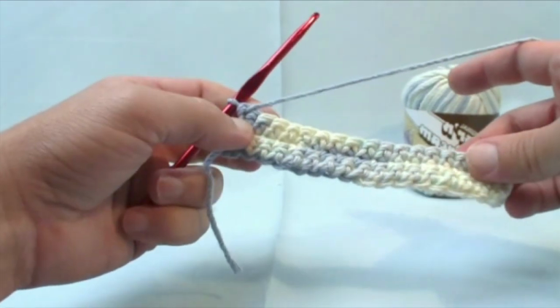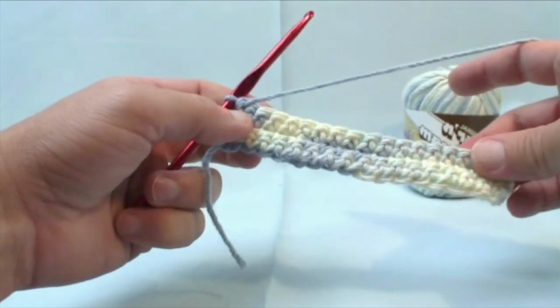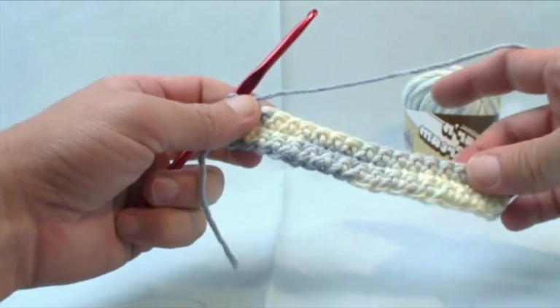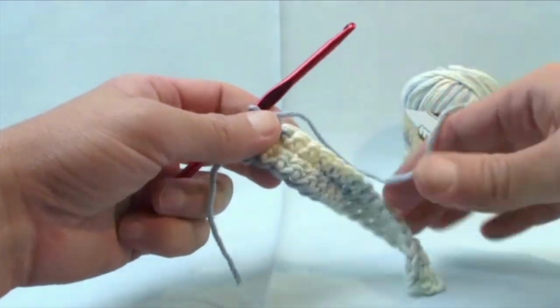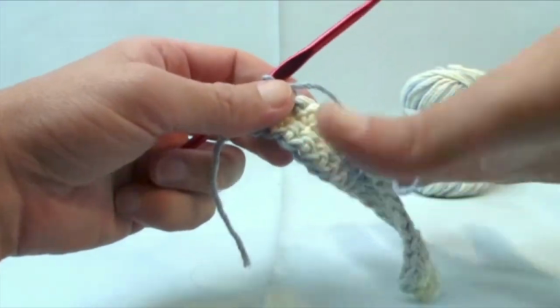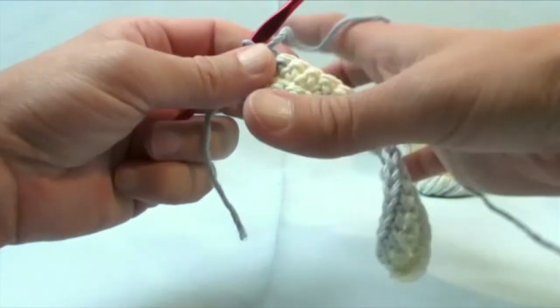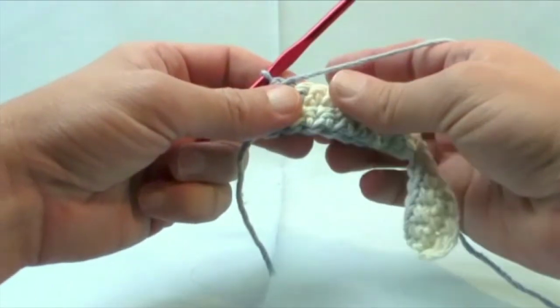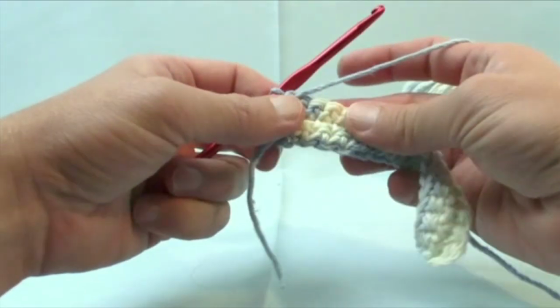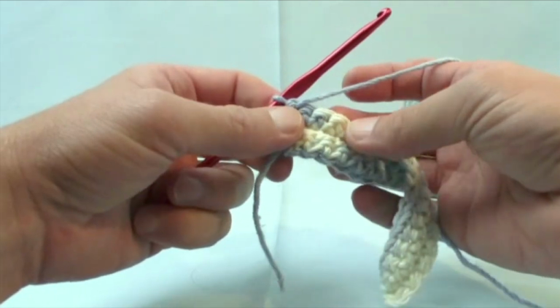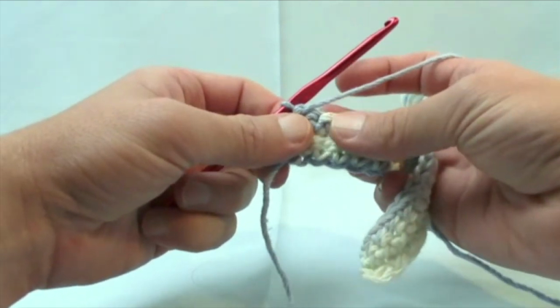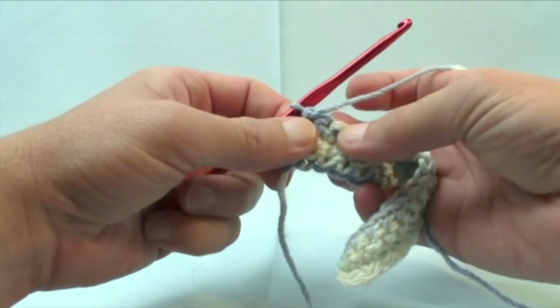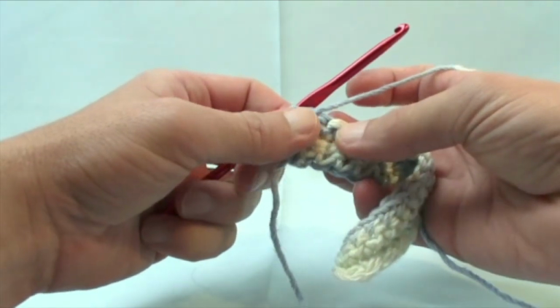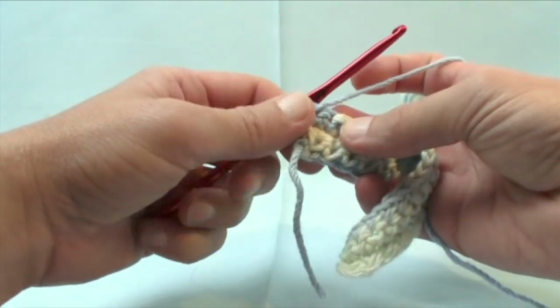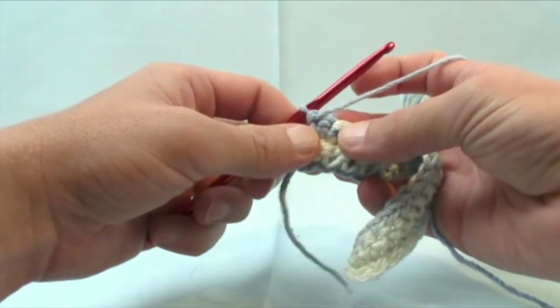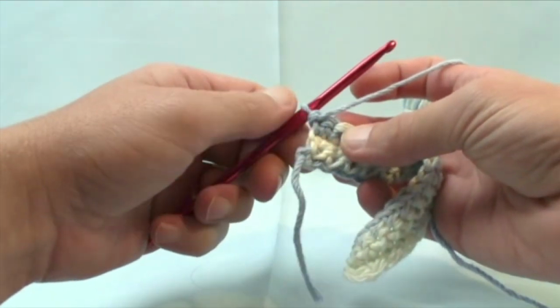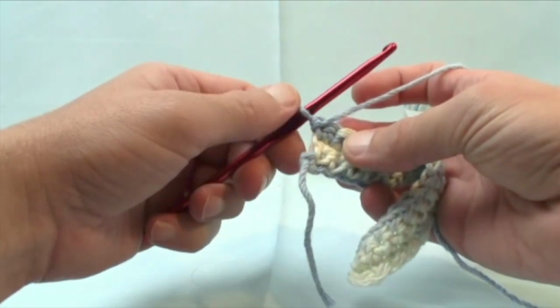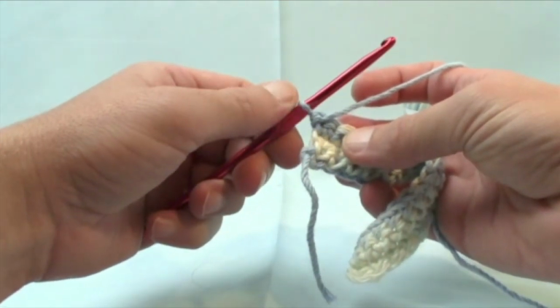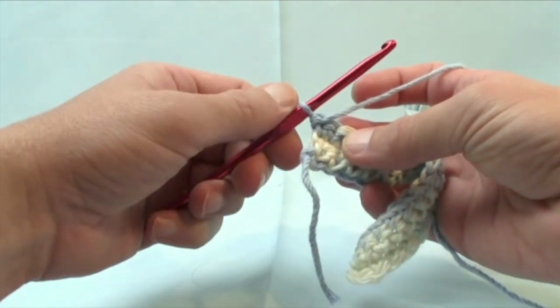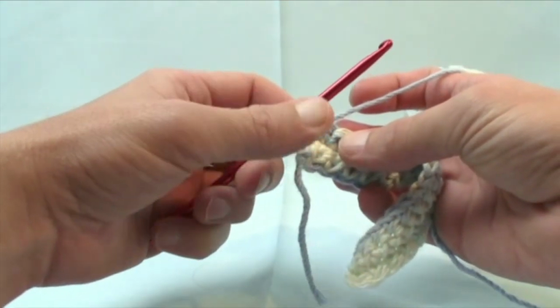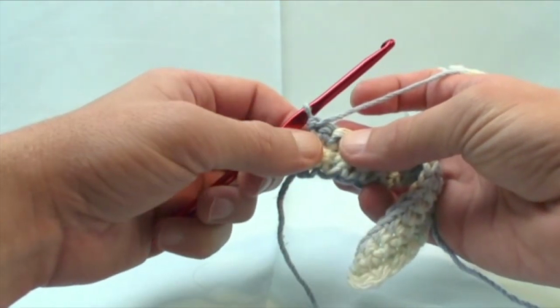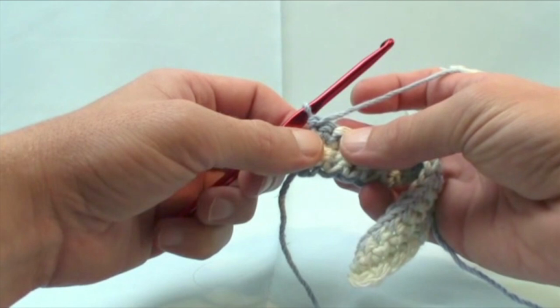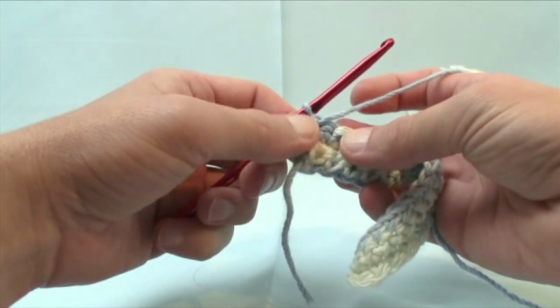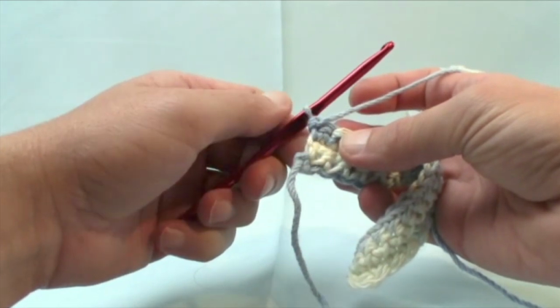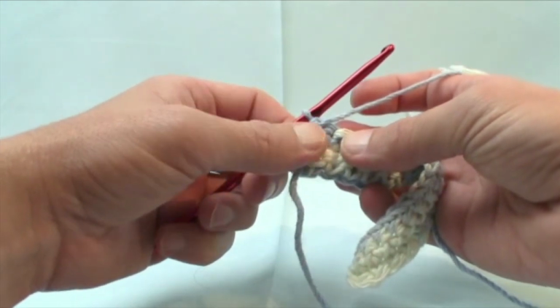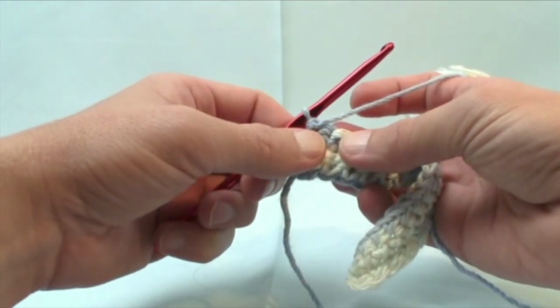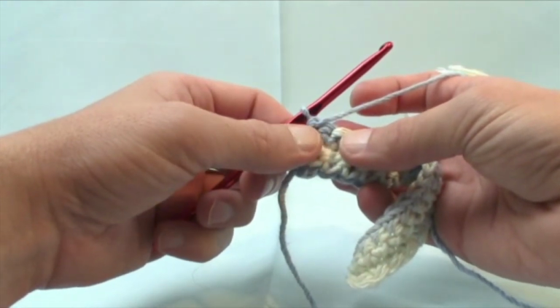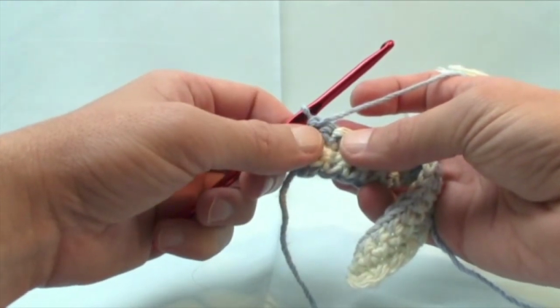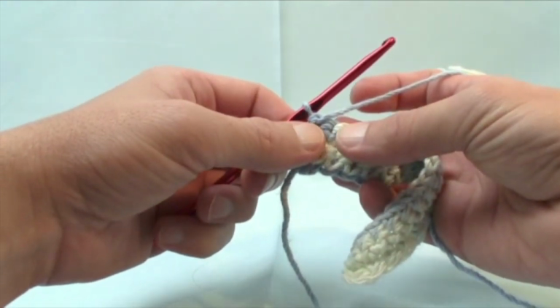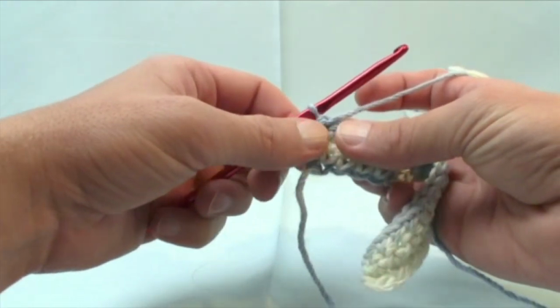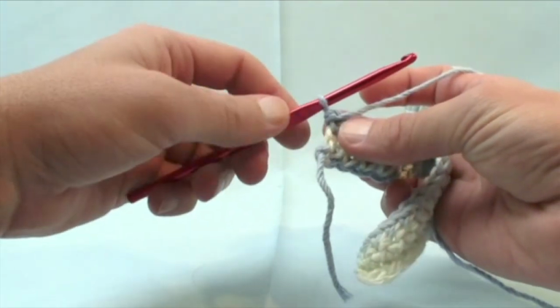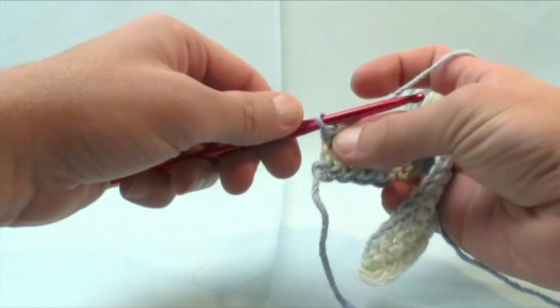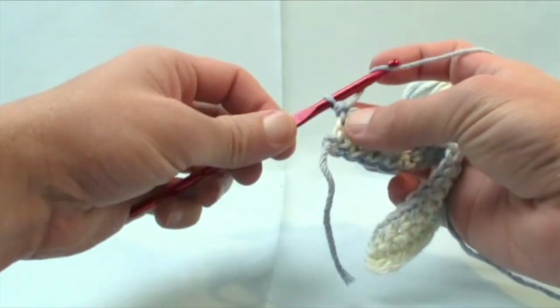We're going to start by working up the next row. Always, always, always when you start the next row, you will always chain two. Single crochet was always chaining one, and half double crochet is always two.